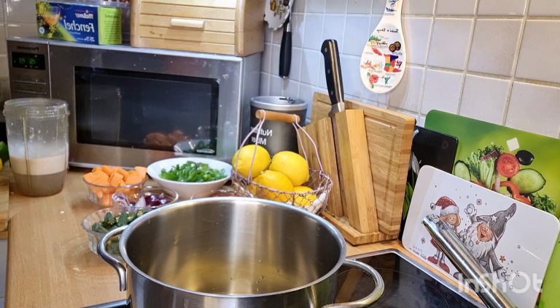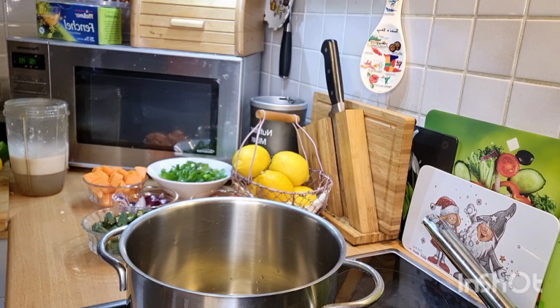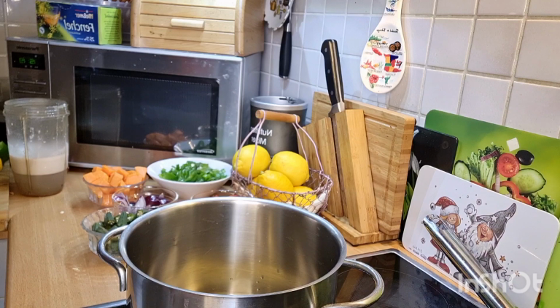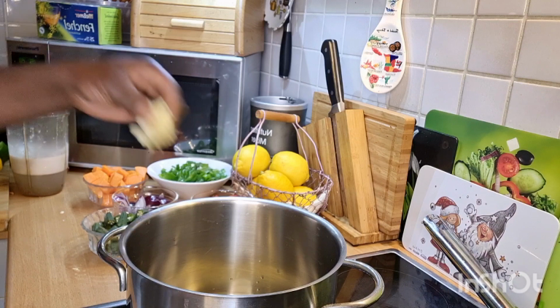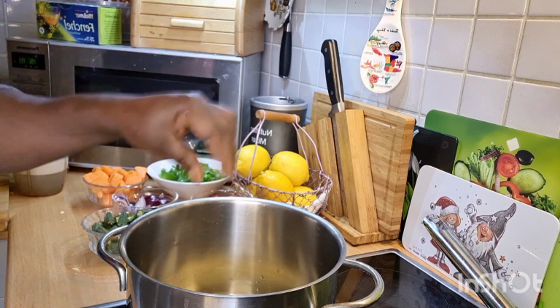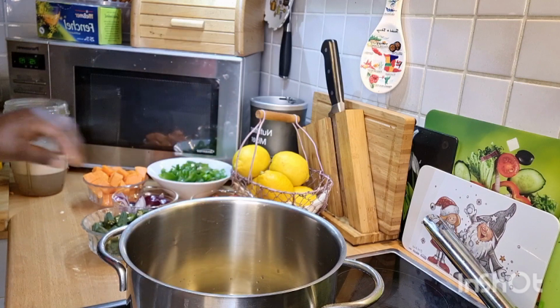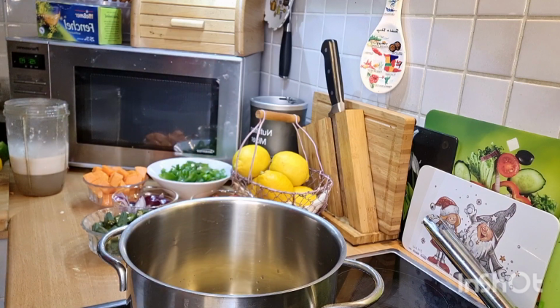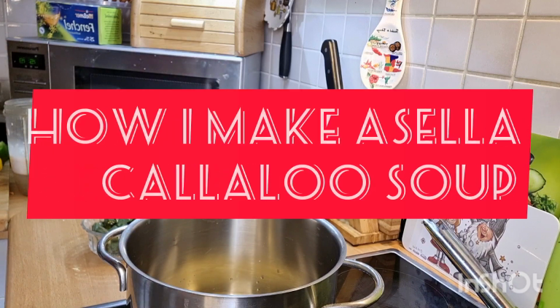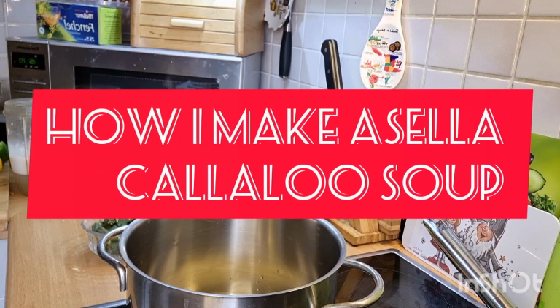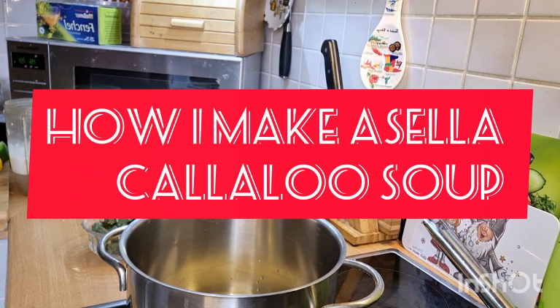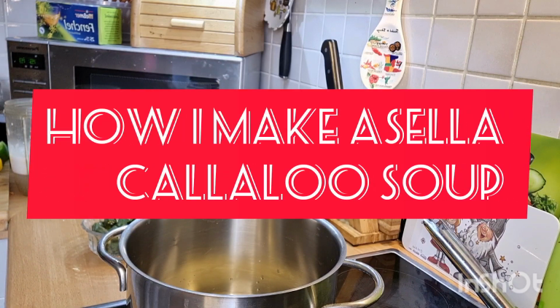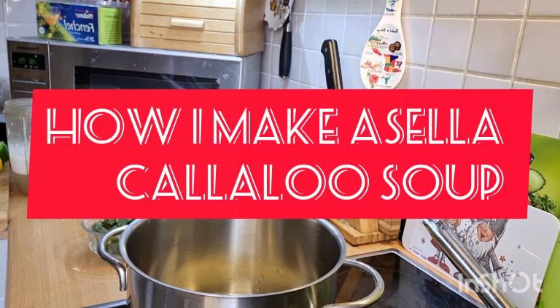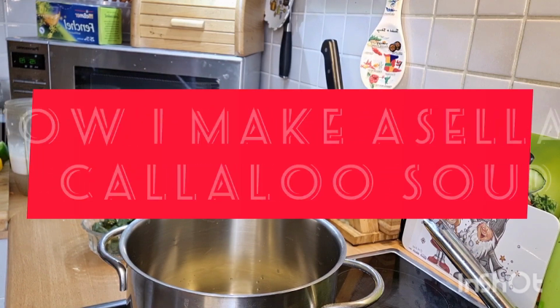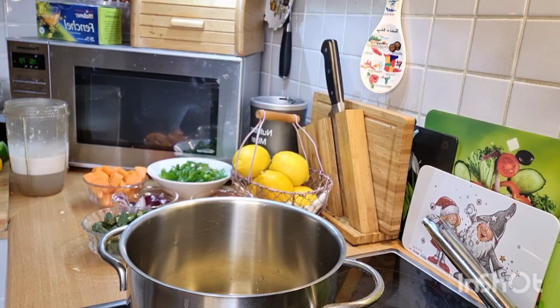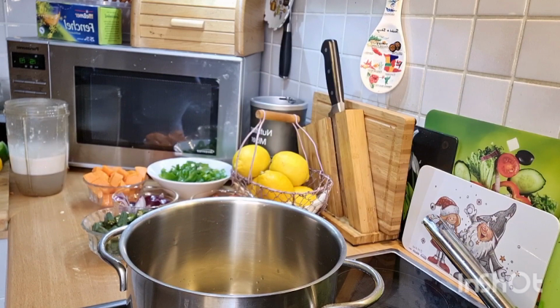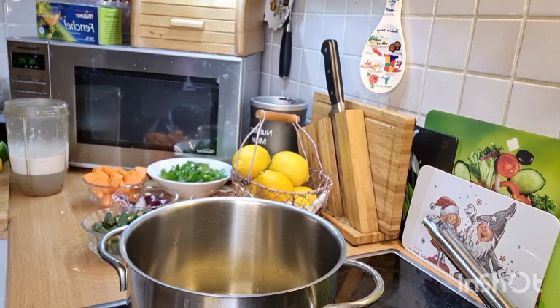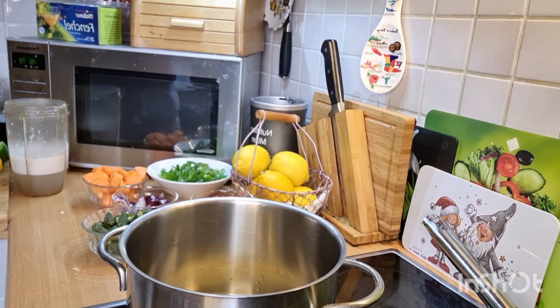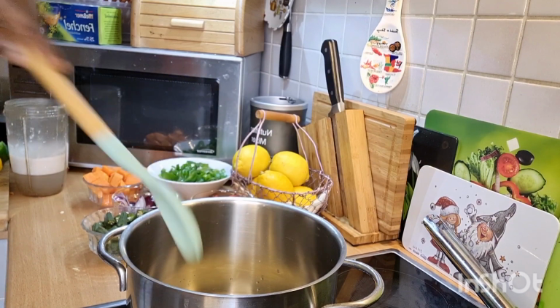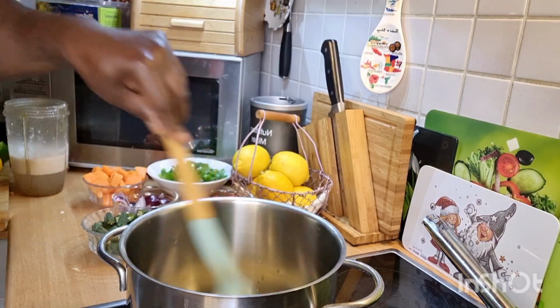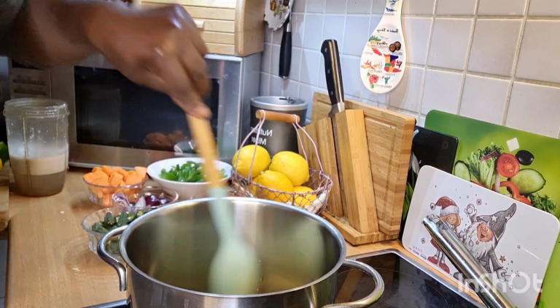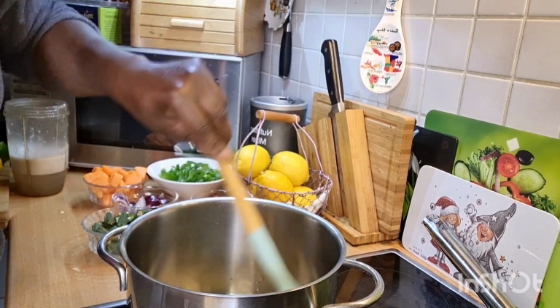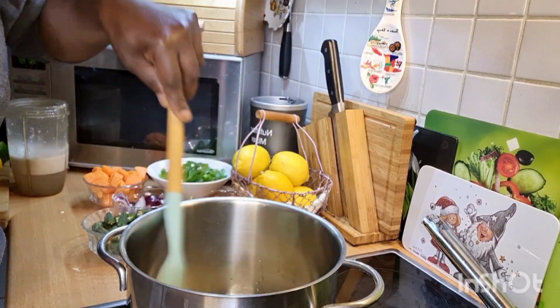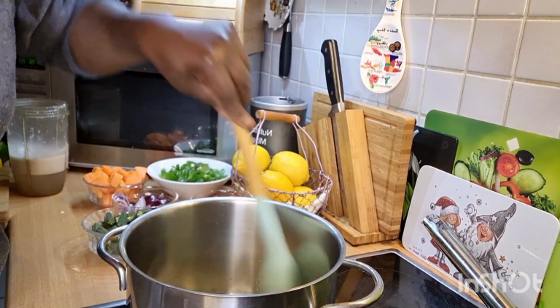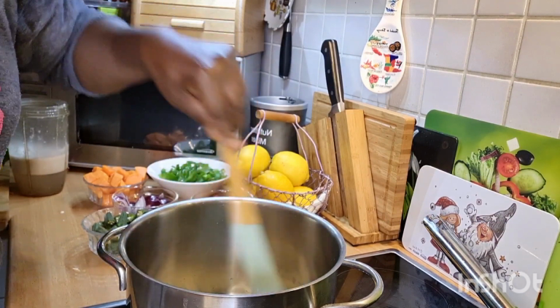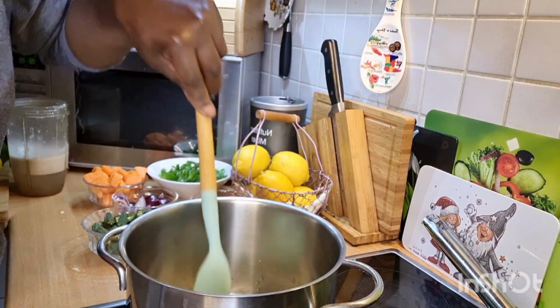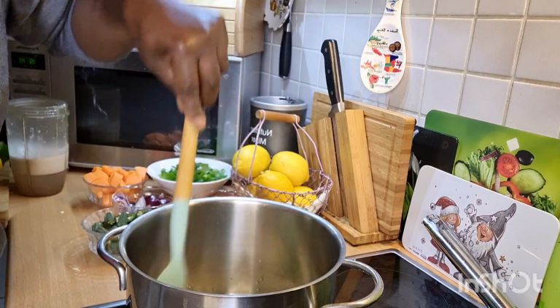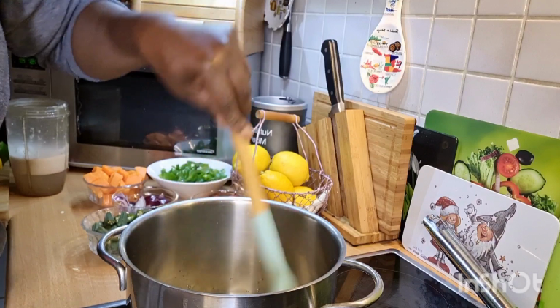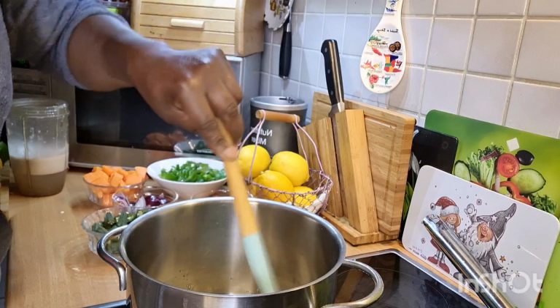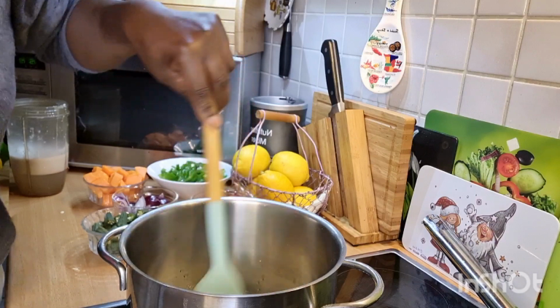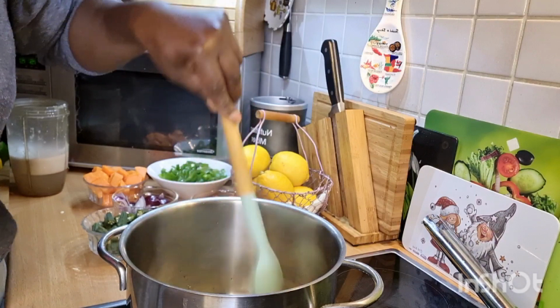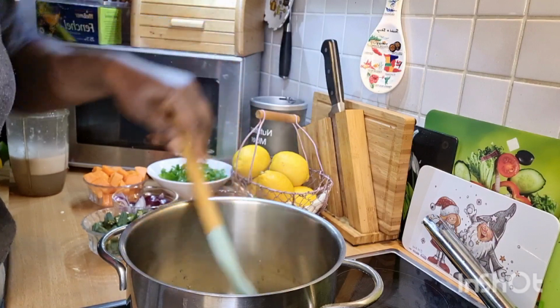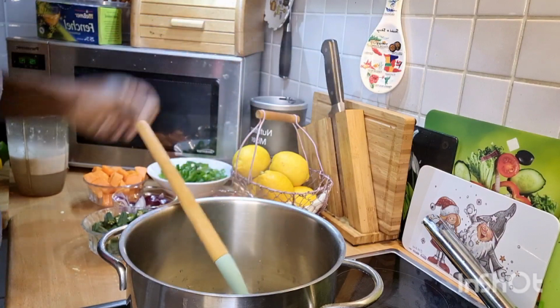We are adding in our ginger and garlic inside the pot now. I could do it in a deep pot, so let me show you.